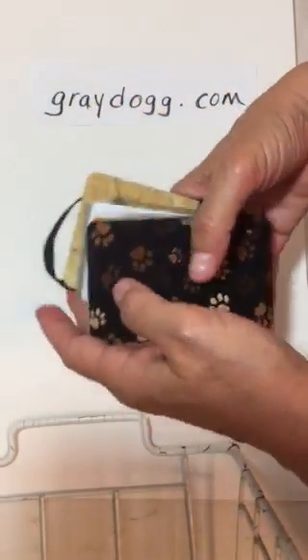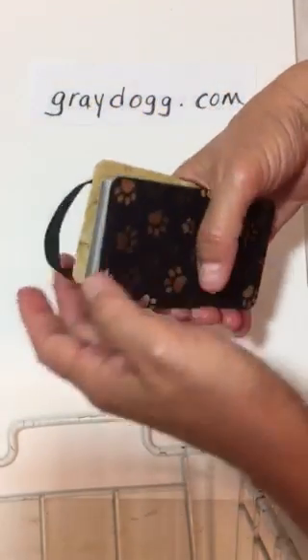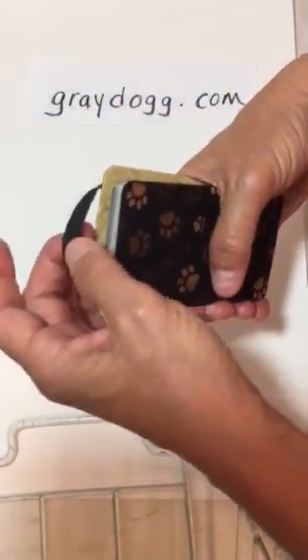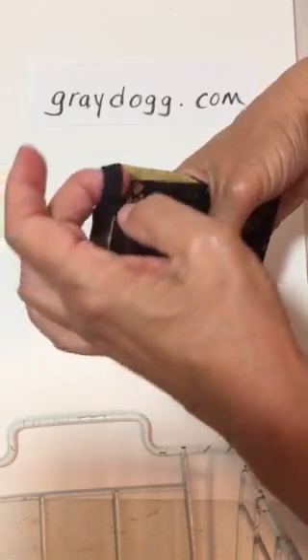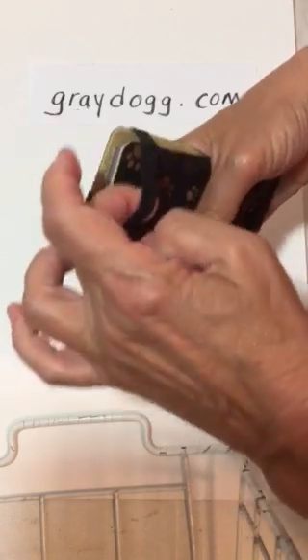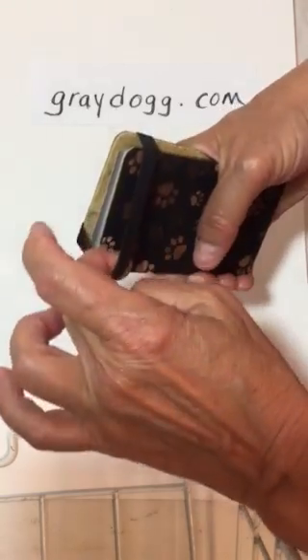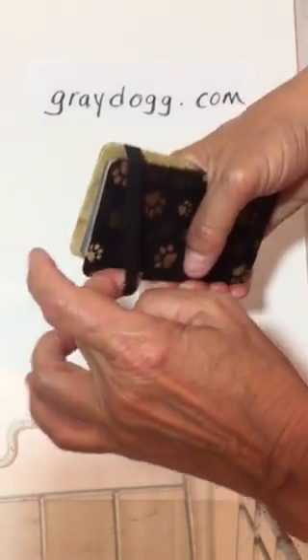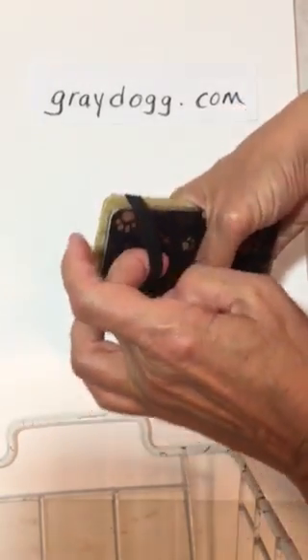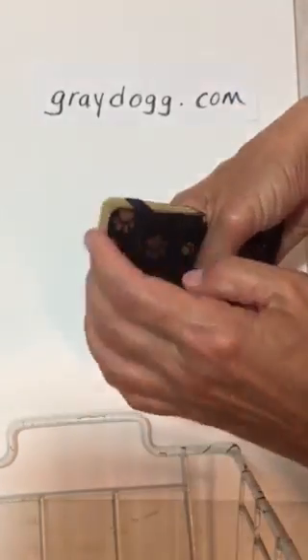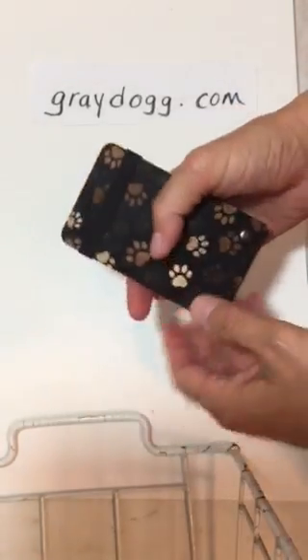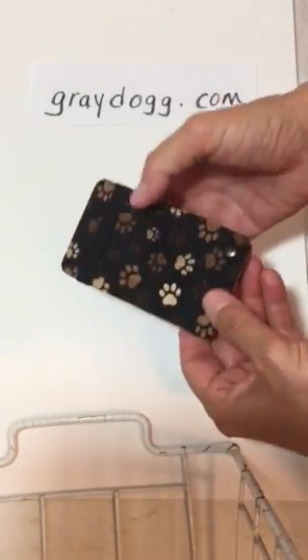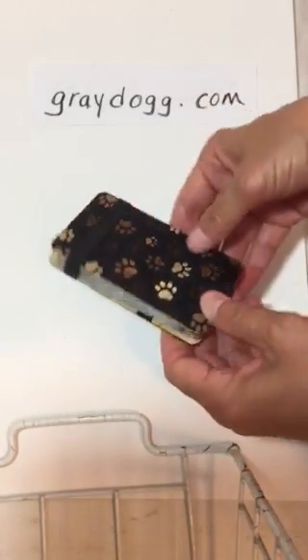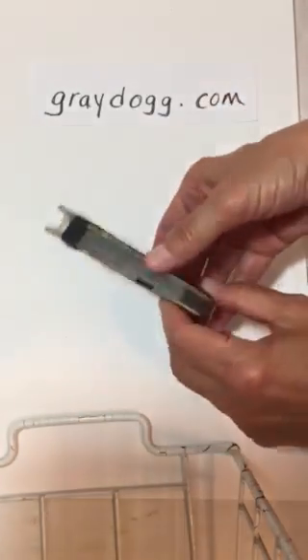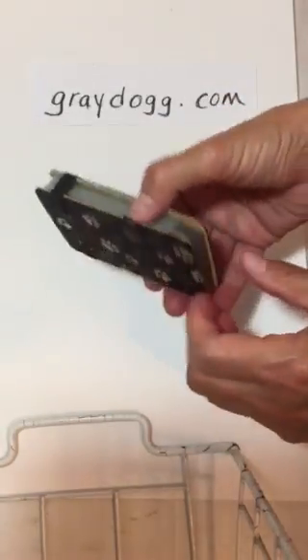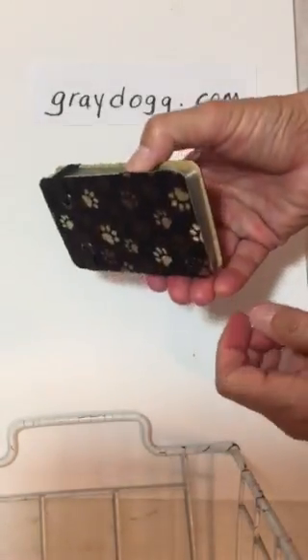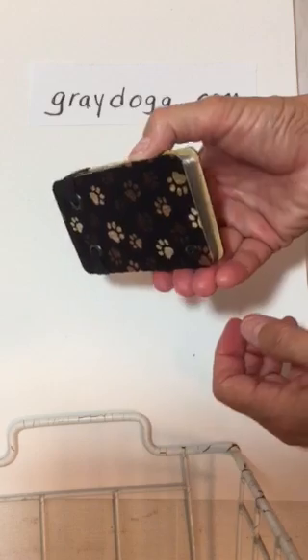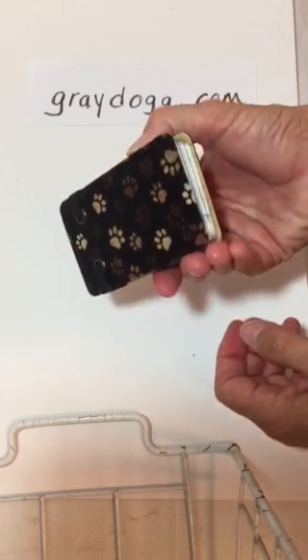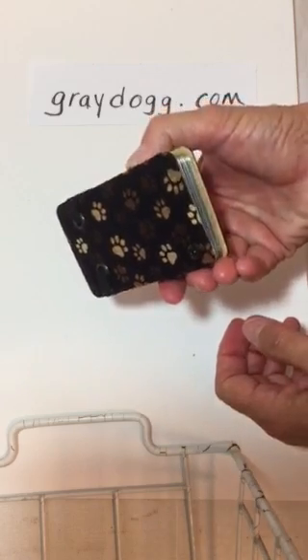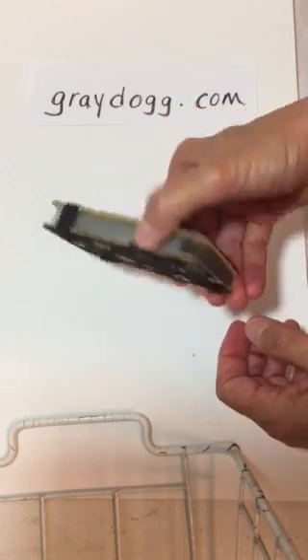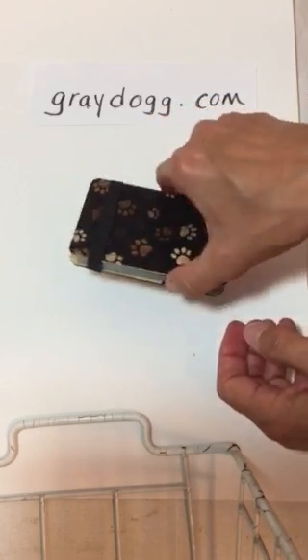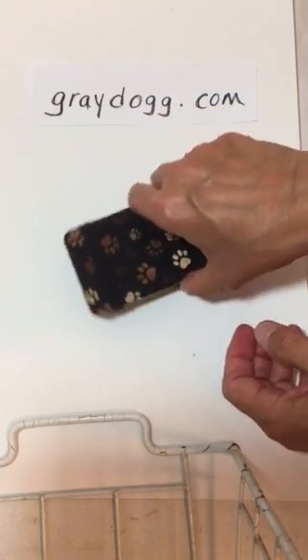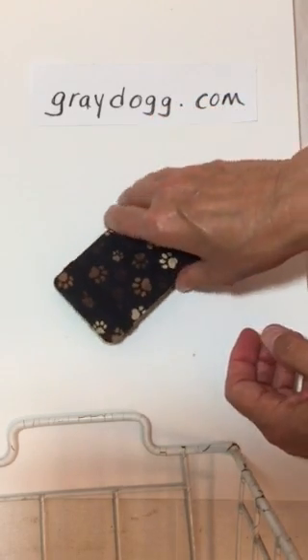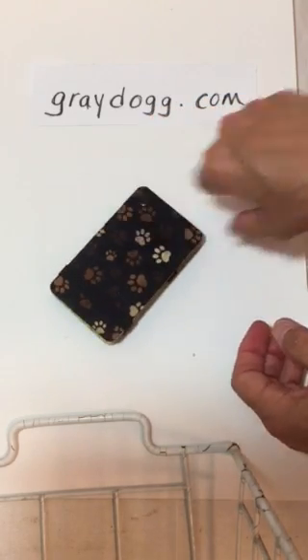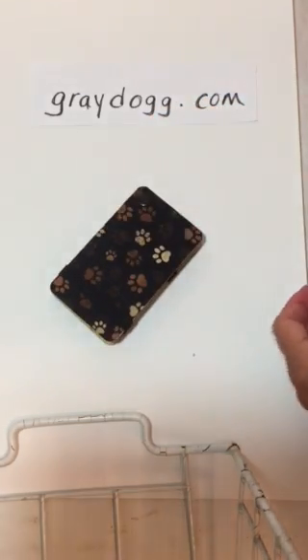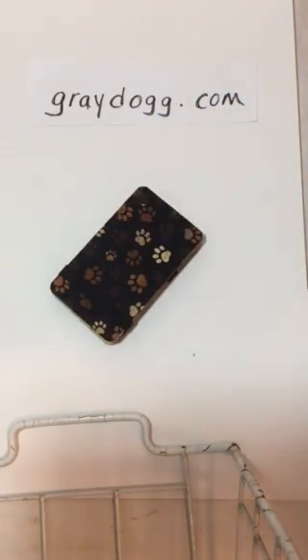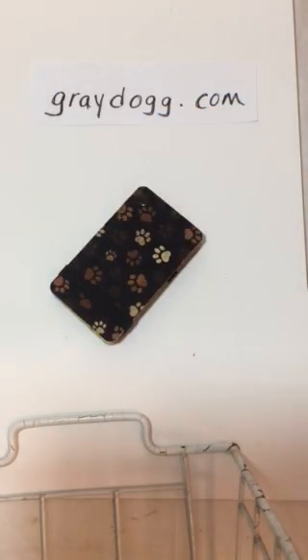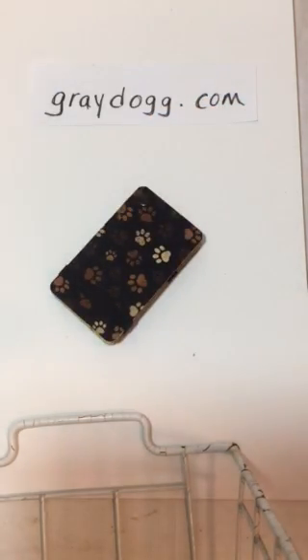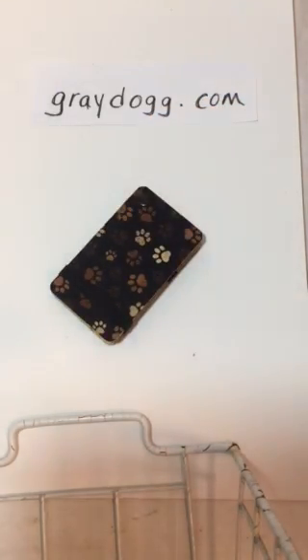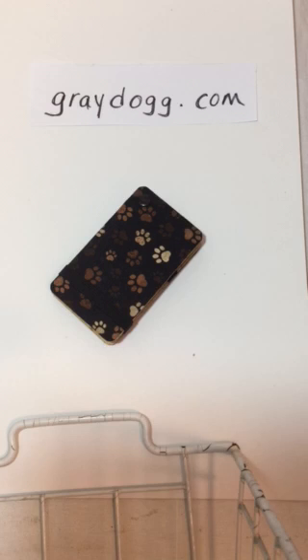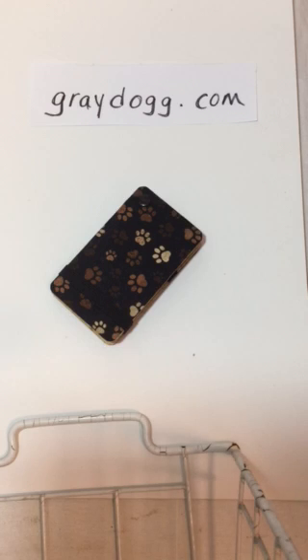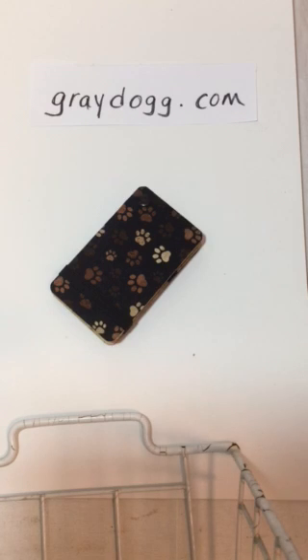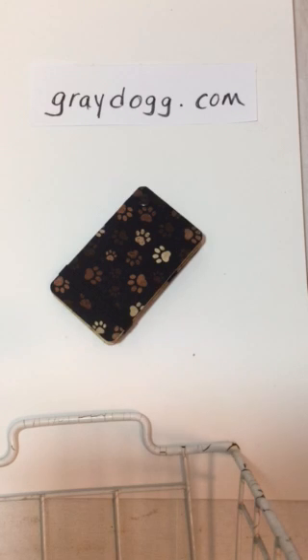Everything stays organized, easy to access, super handy. And because it's small enough to fit in your purse, your bag, your front pocket or your back pocket, it's made for everyone.